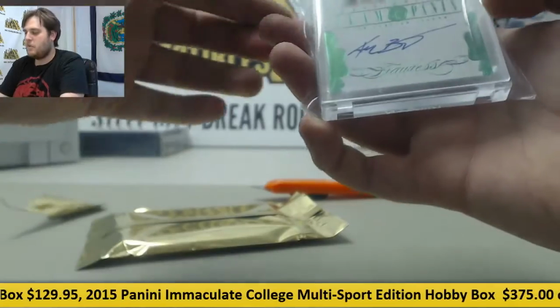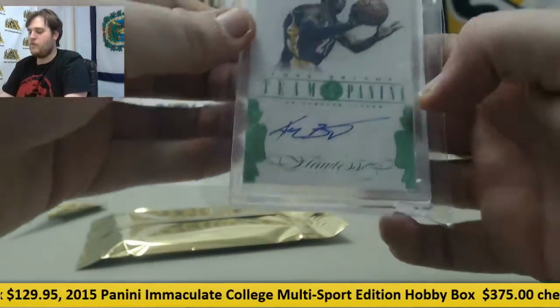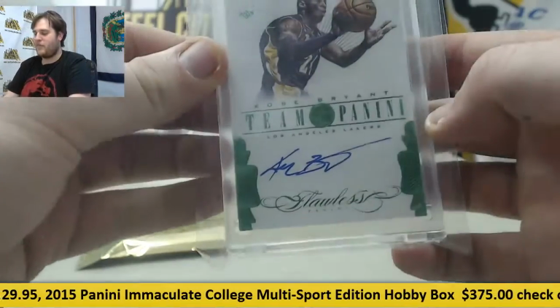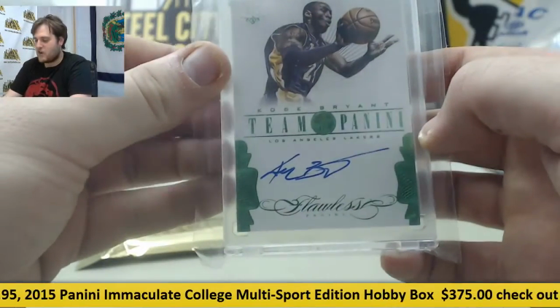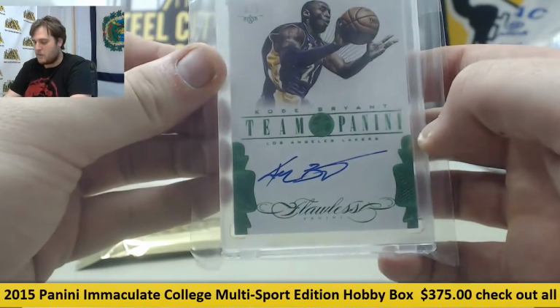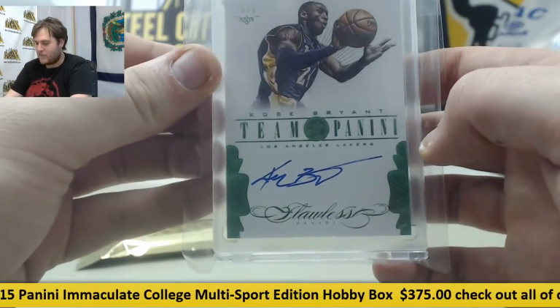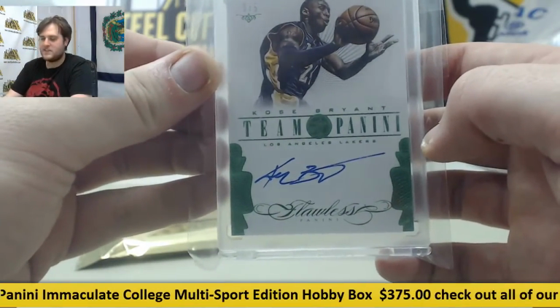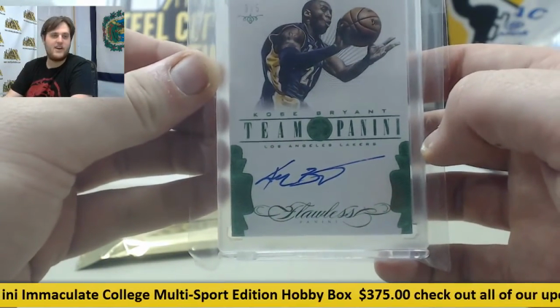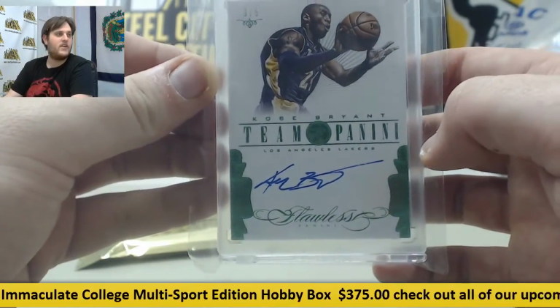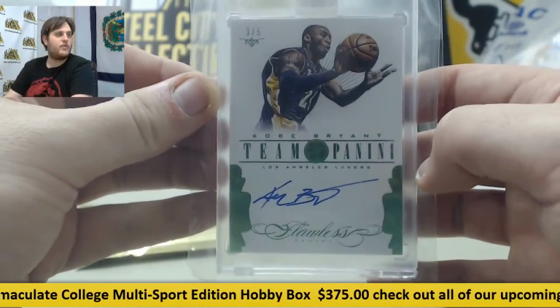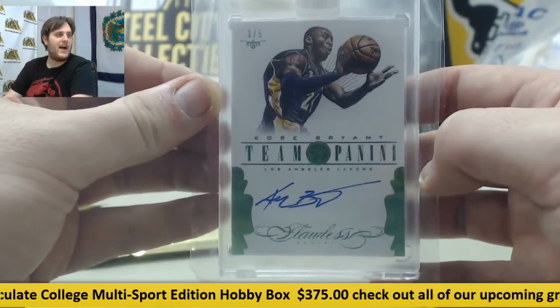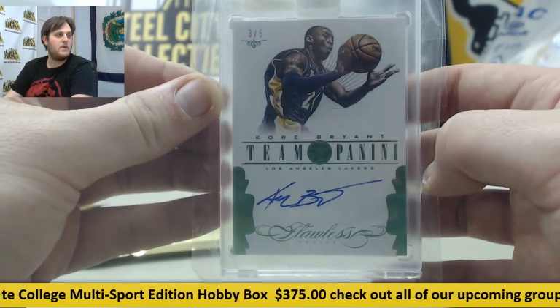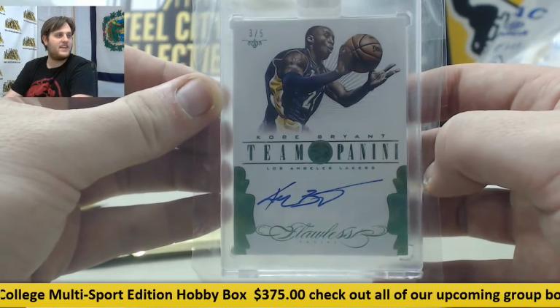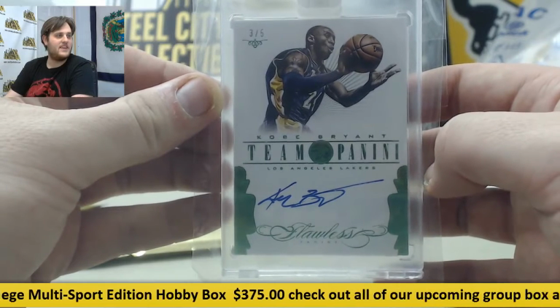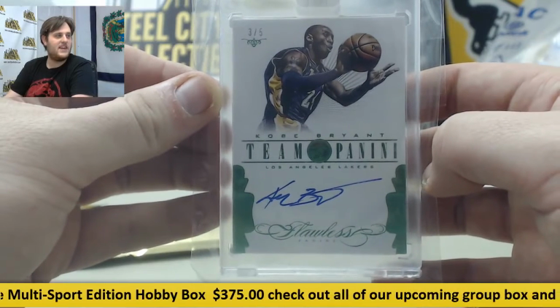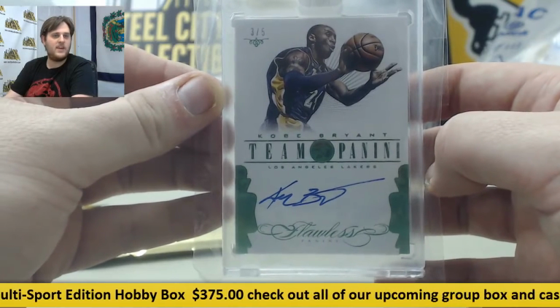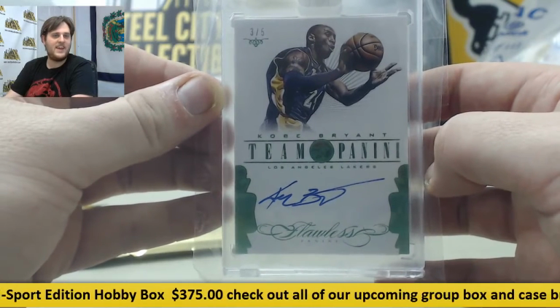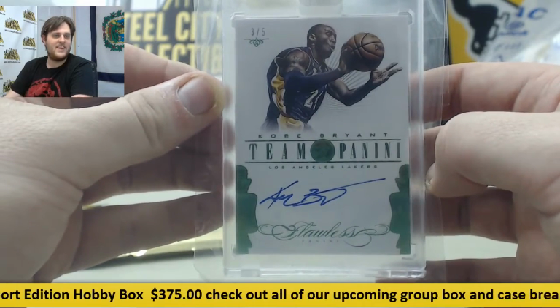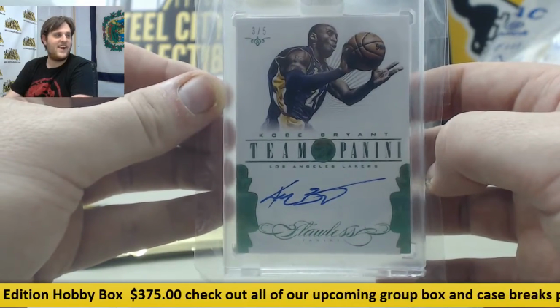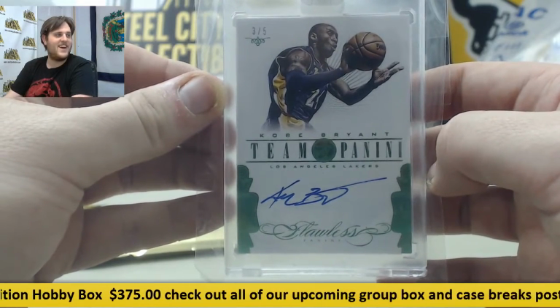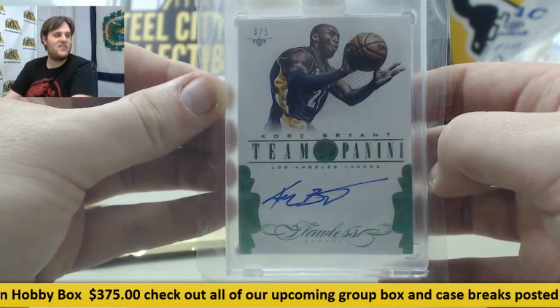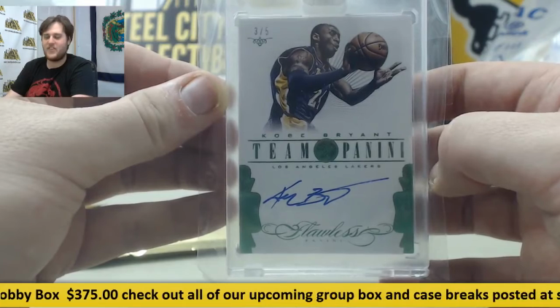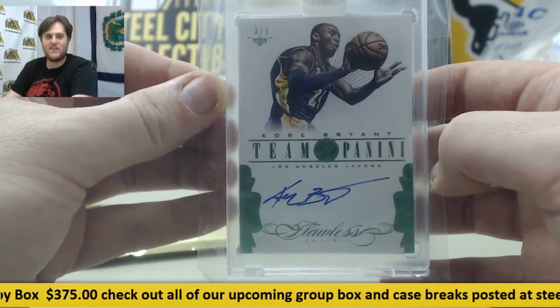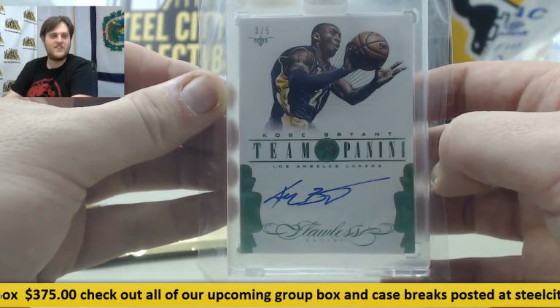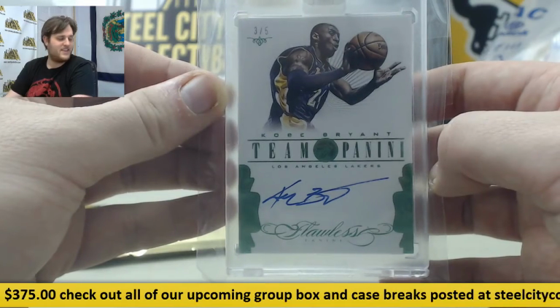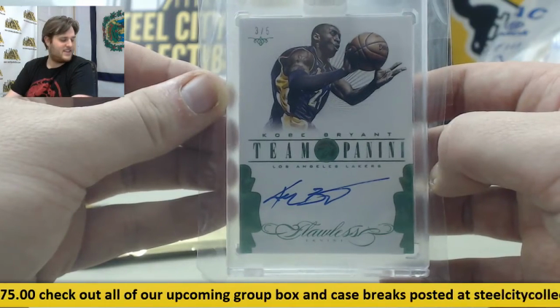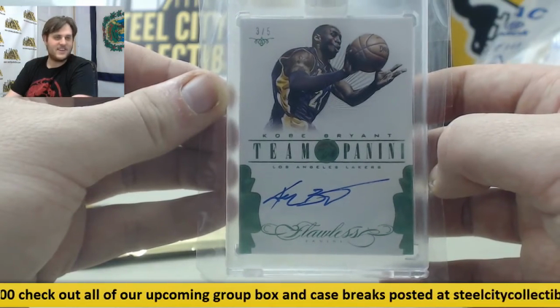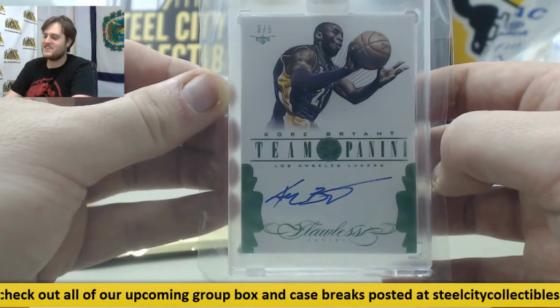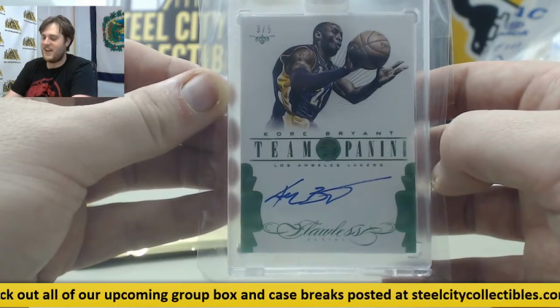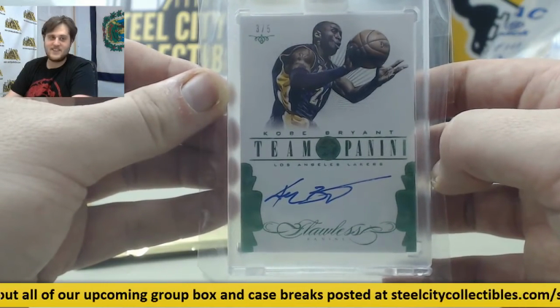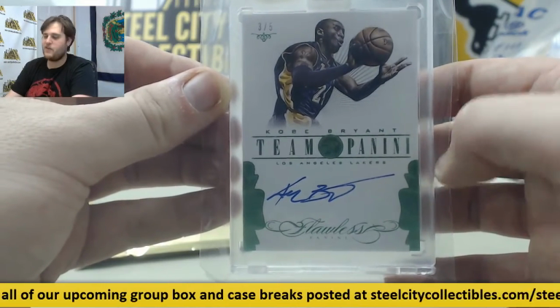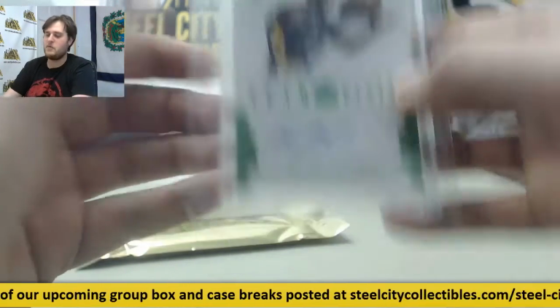Boom! Three of five, Kobe Bryant, Flawless Auto. Three of five, Kobe Bryant. Team Panini. There you go — Kobe Bryant, three of five Auto. Because these aren't going to last — three of five, Kobe Bryant.